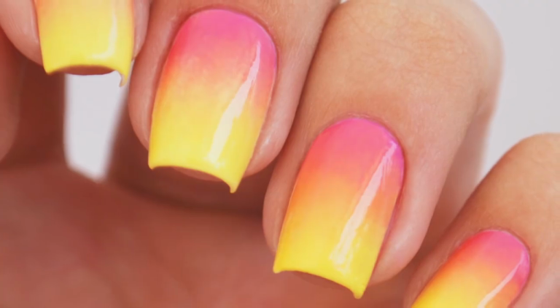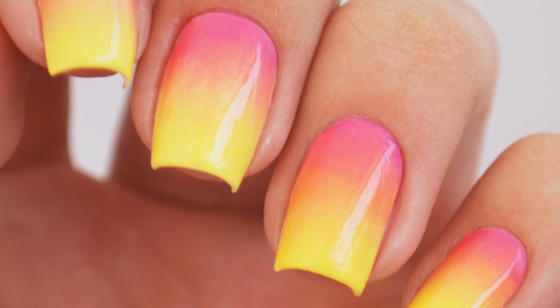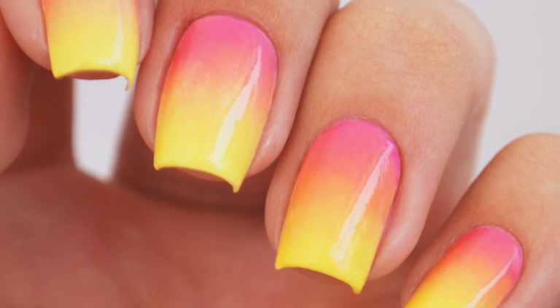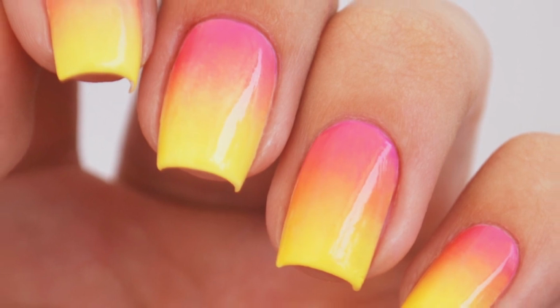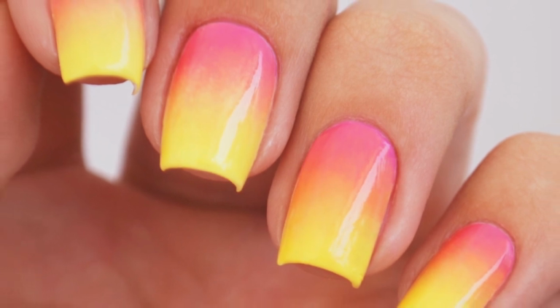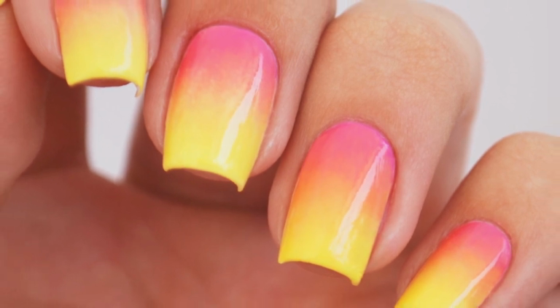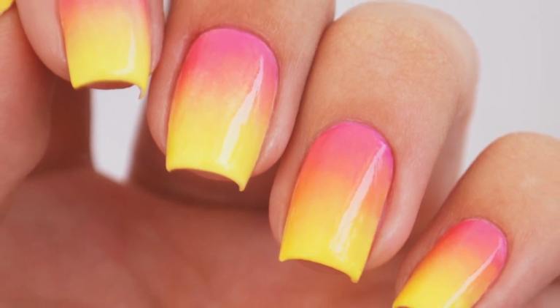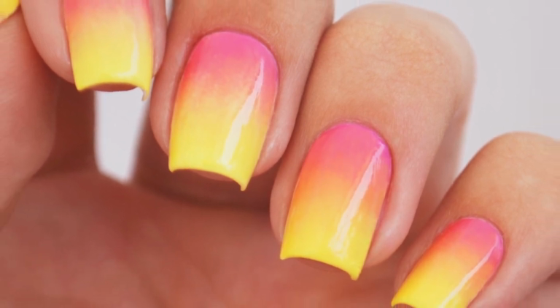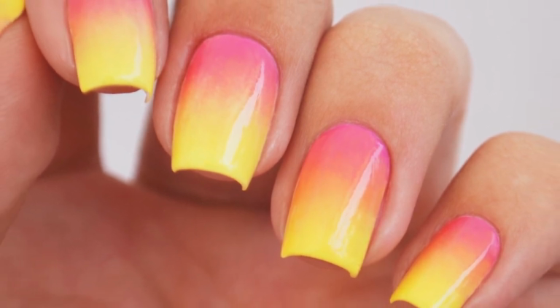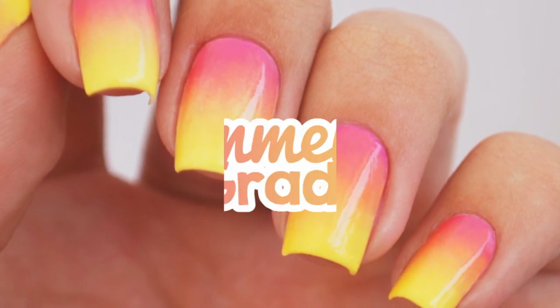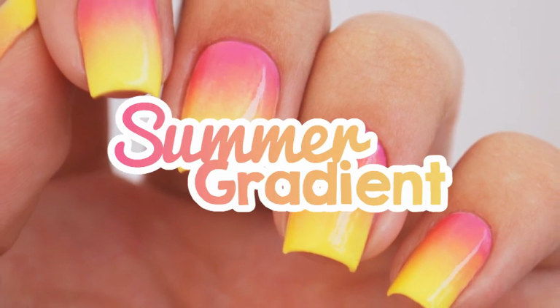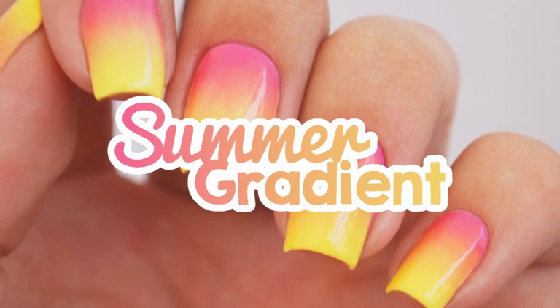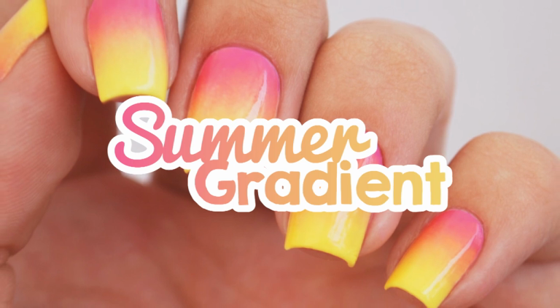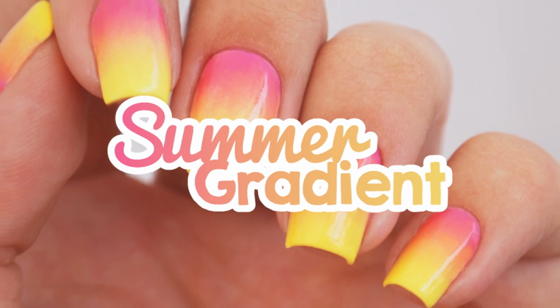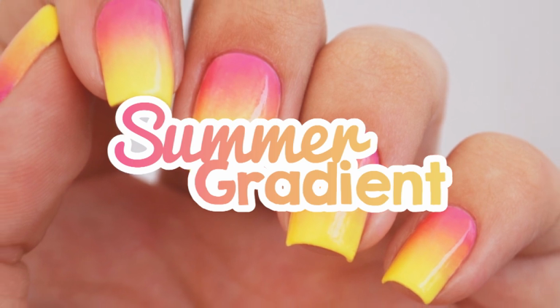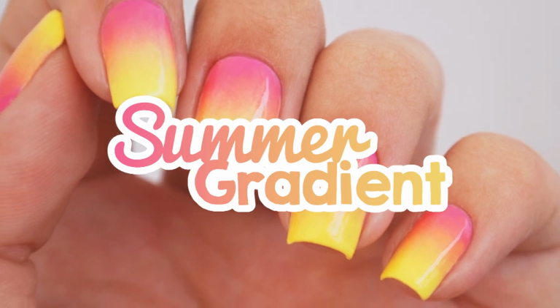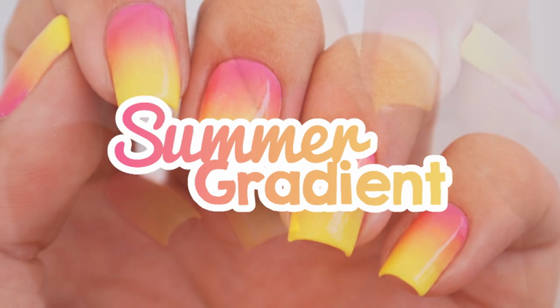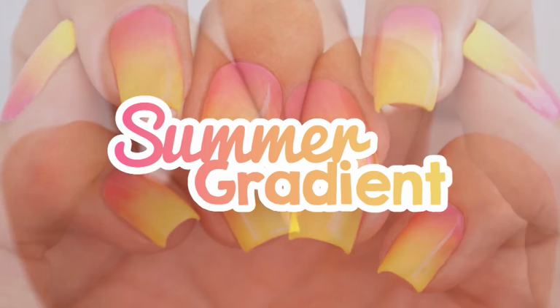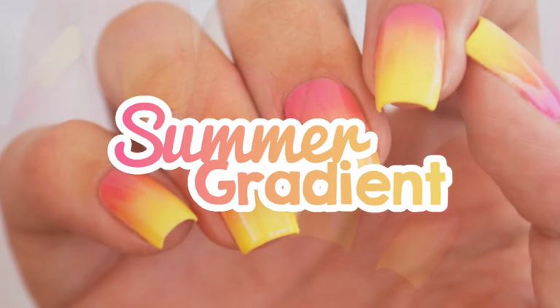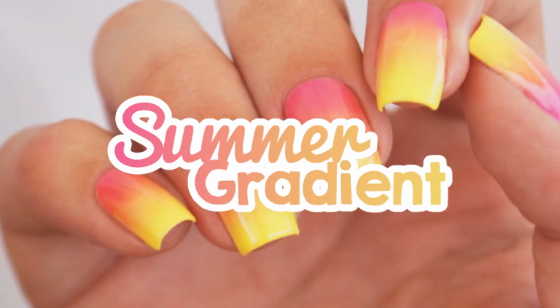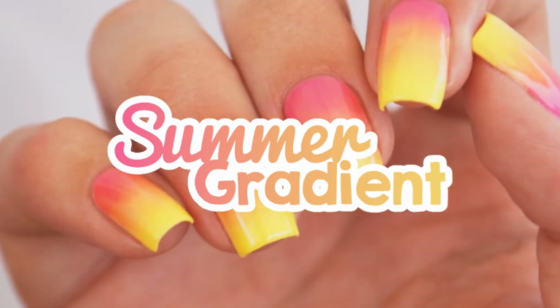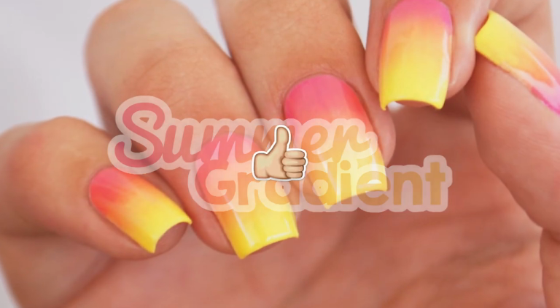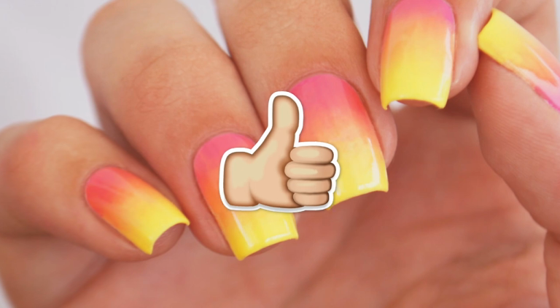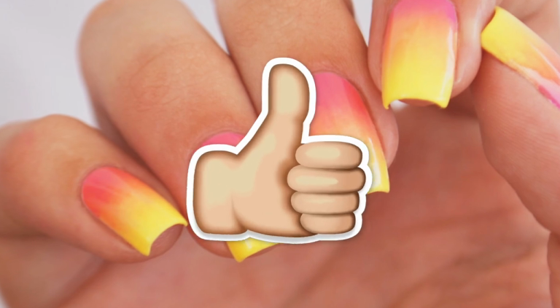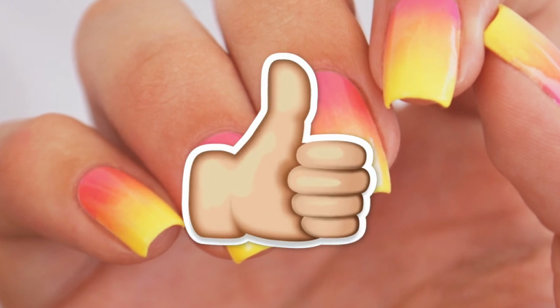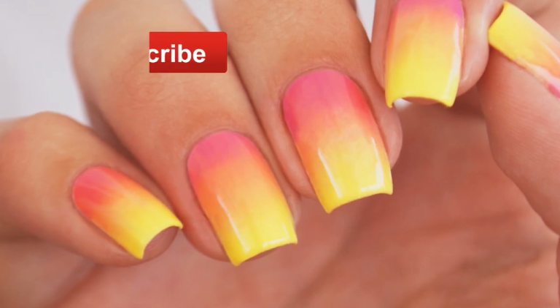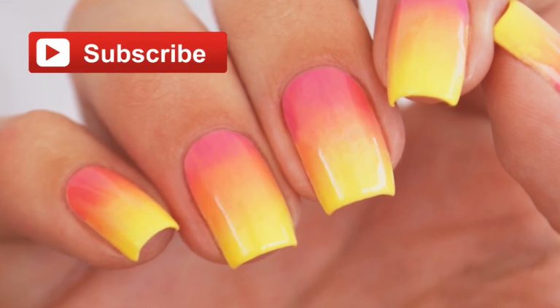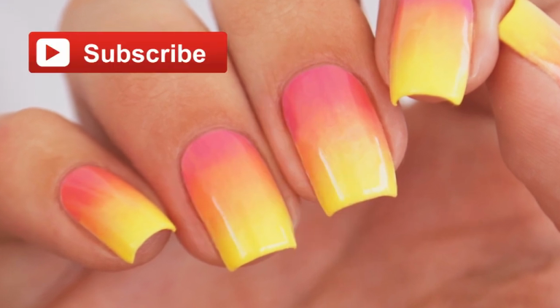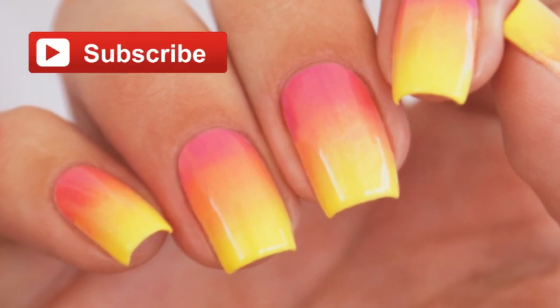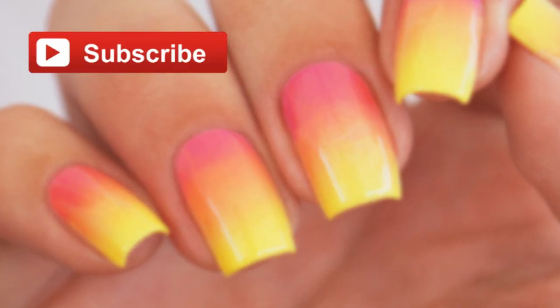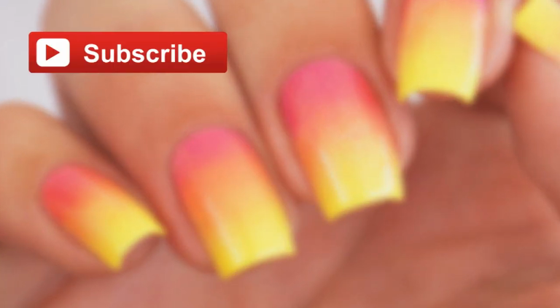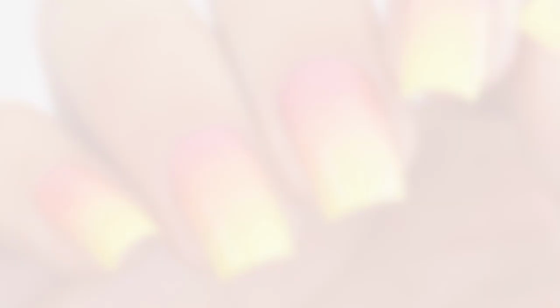Hi guys, it's Sandy and in today's video Miri and I will be showing you how to create the perfect gradient nails. If you love ombre nail art like us then give this video a big thumbs up and also subscribe for new videos every Monday, Wednesday and Friday.